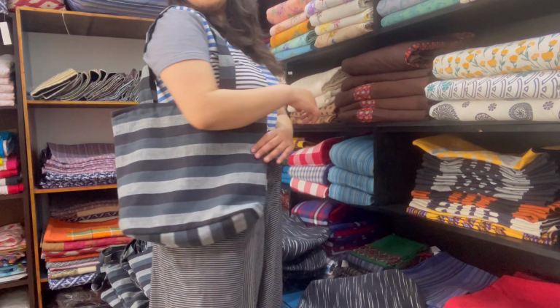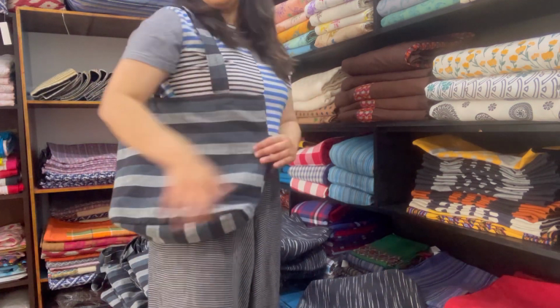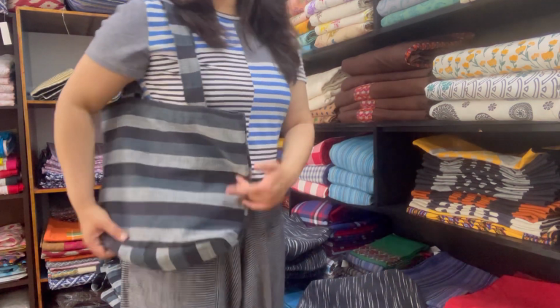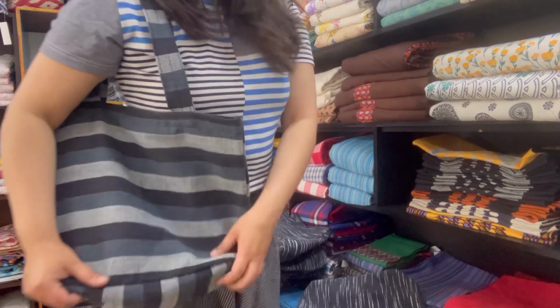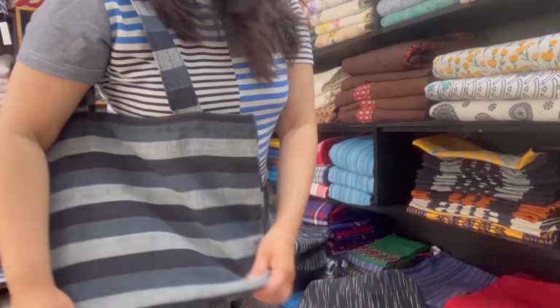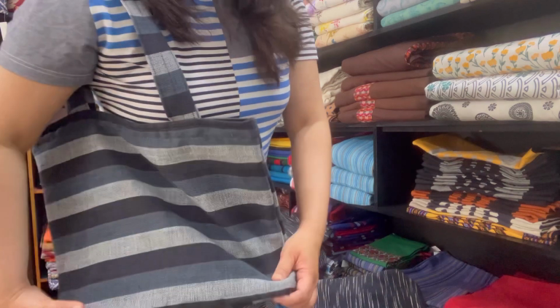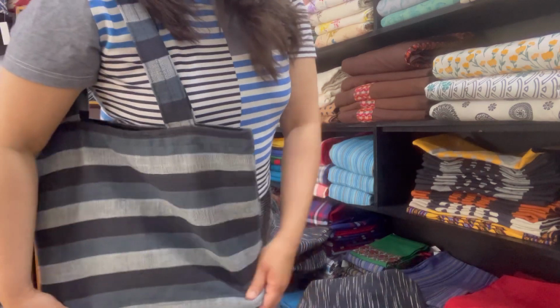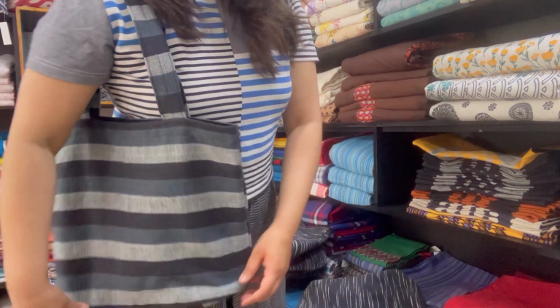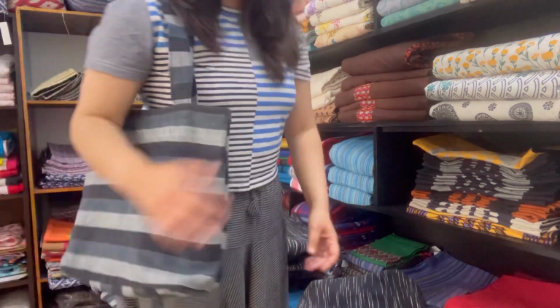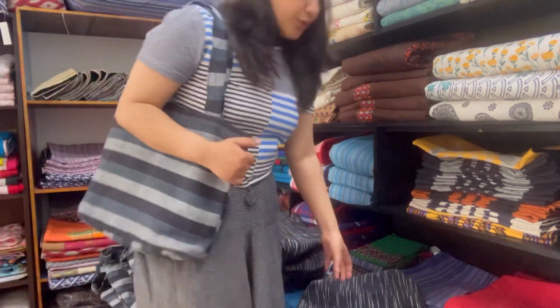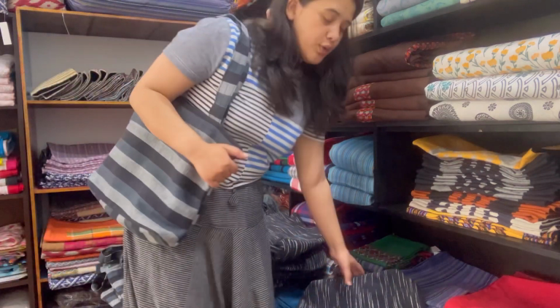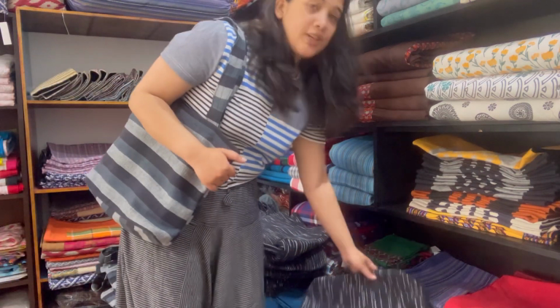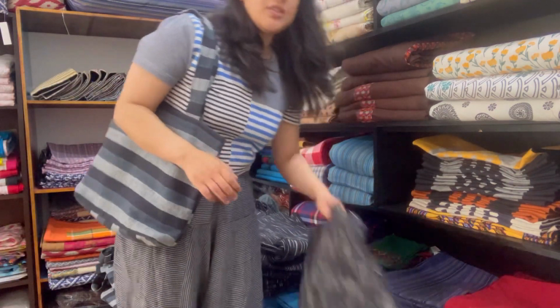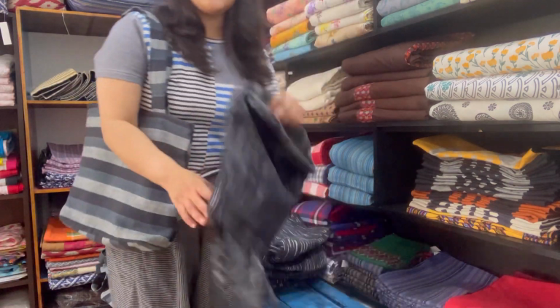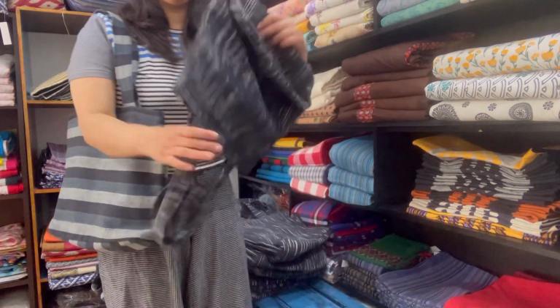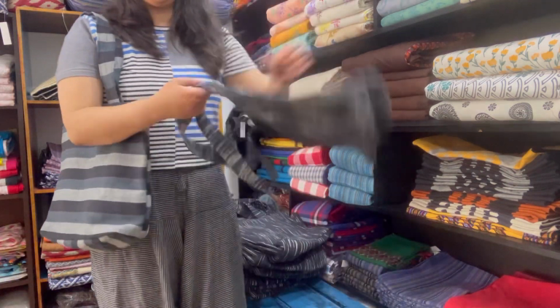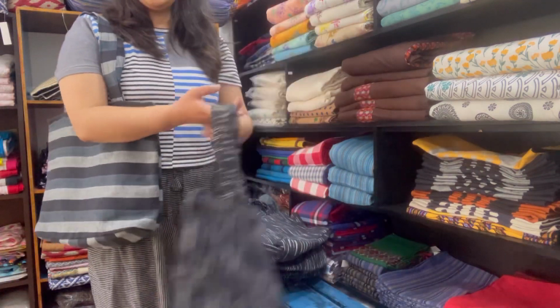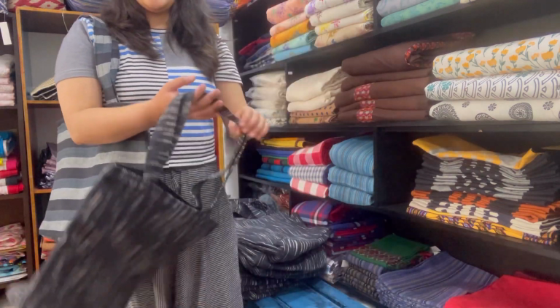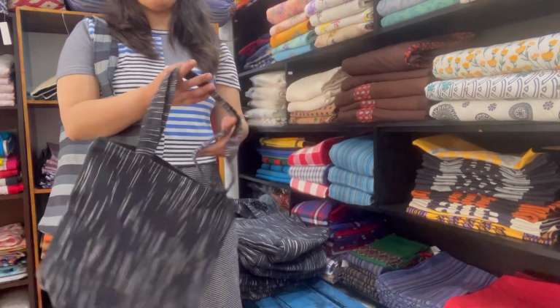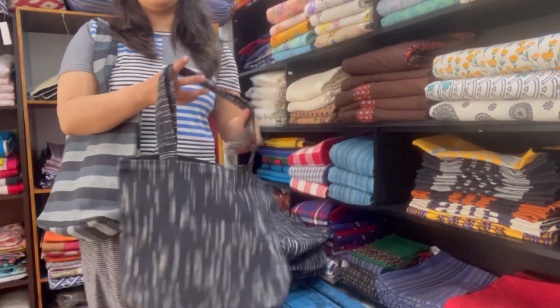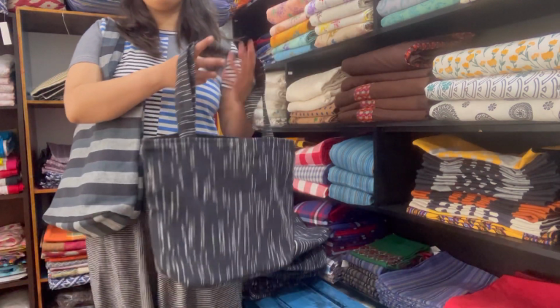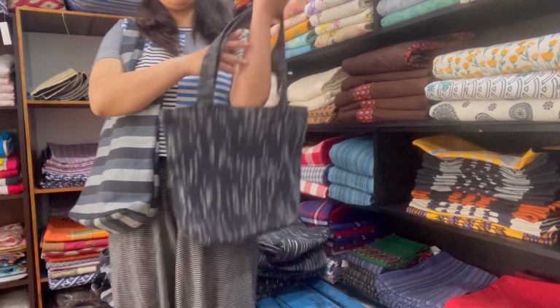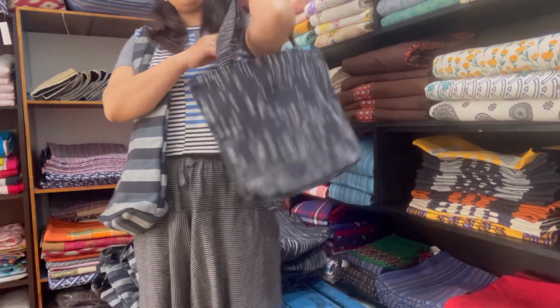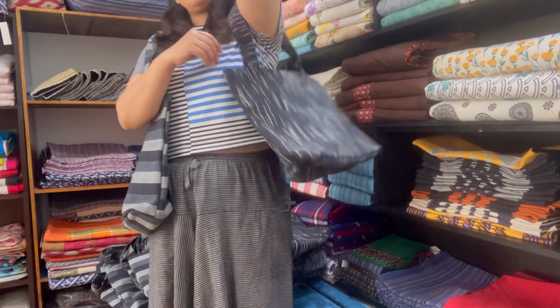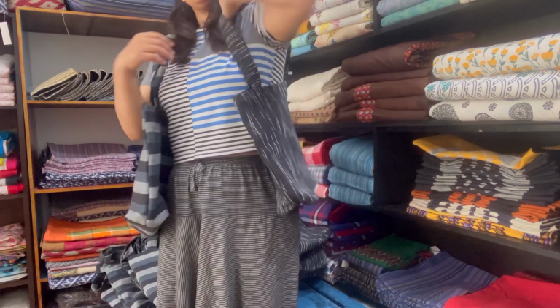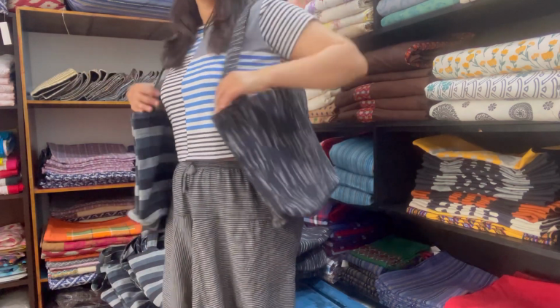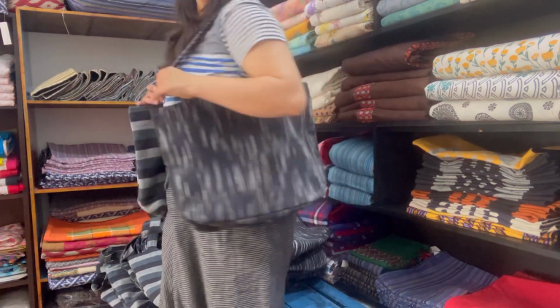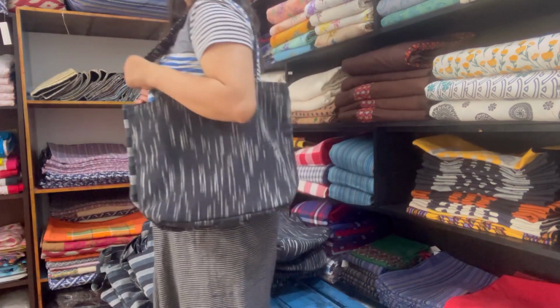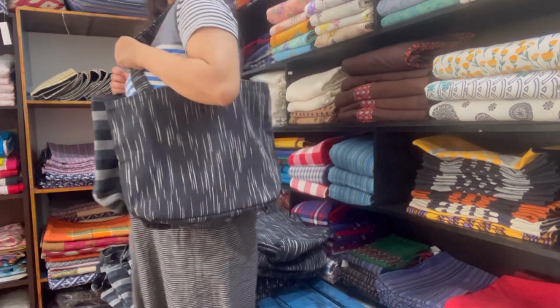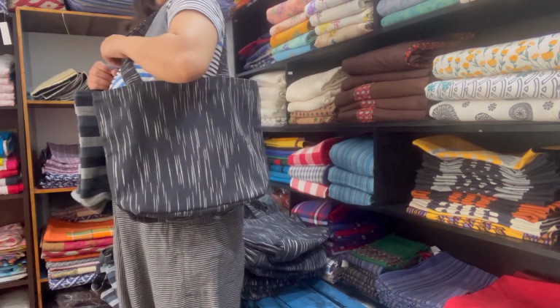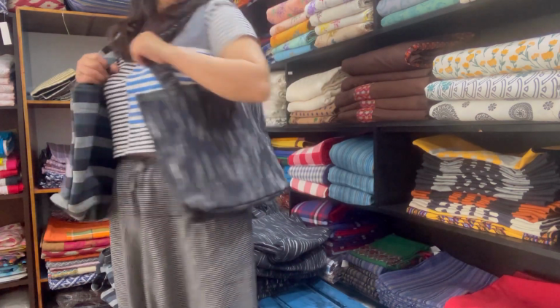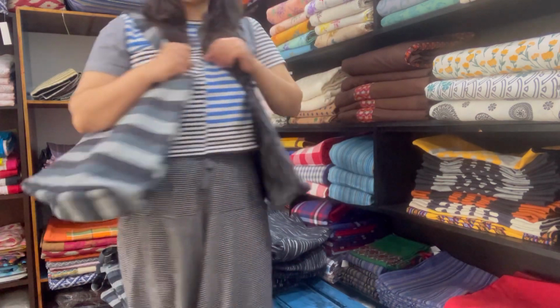We have more colors coming out soon. These are the two that just arrived — we have, I think, four total. Which one do you like the most?